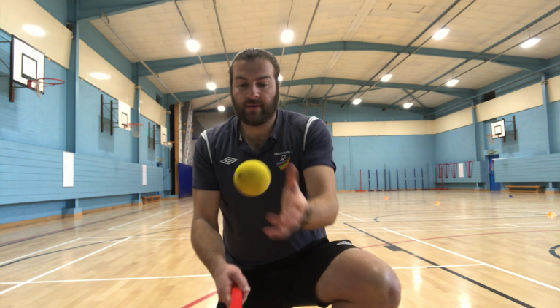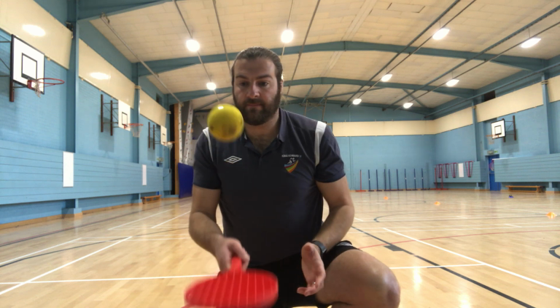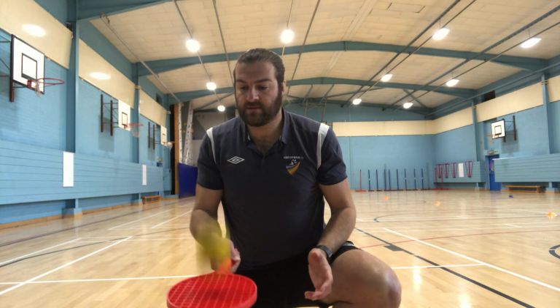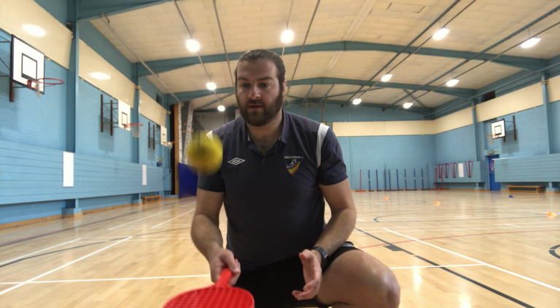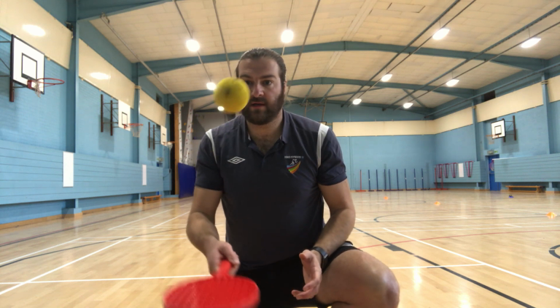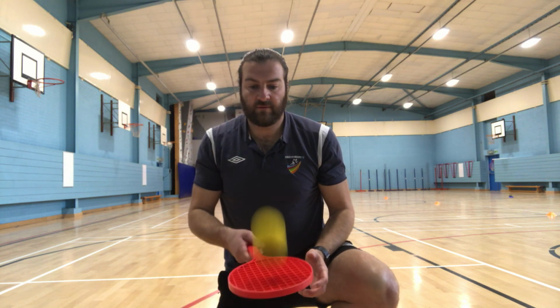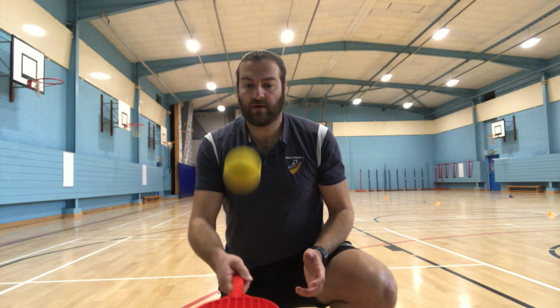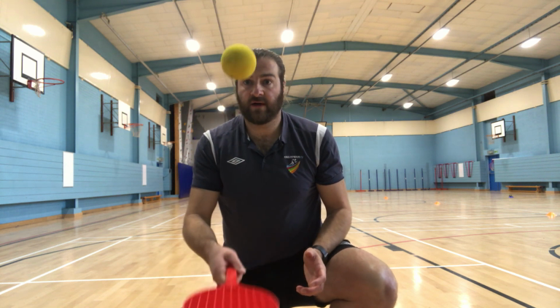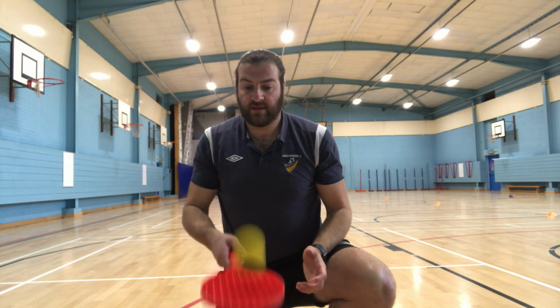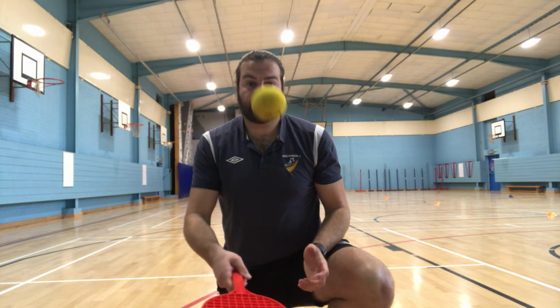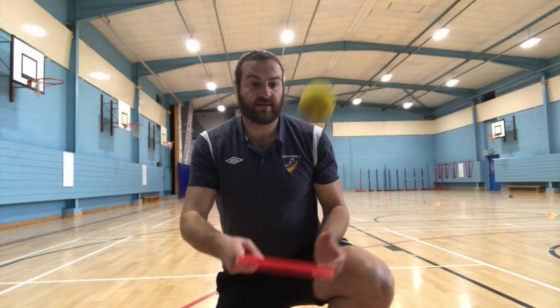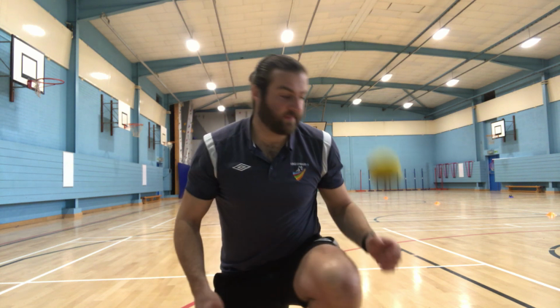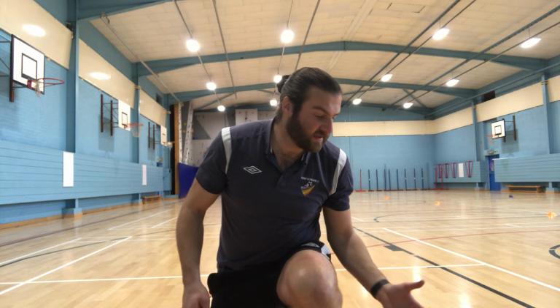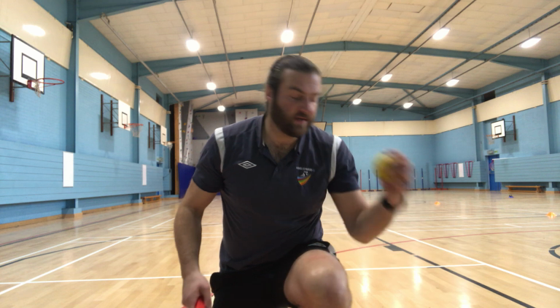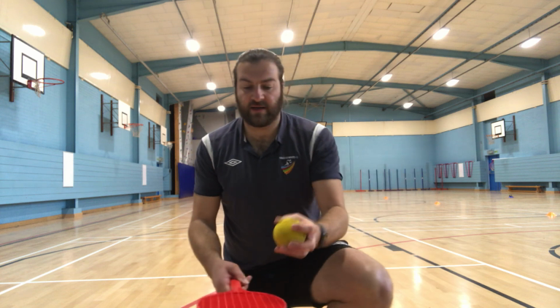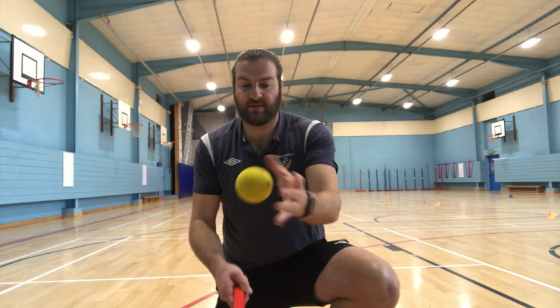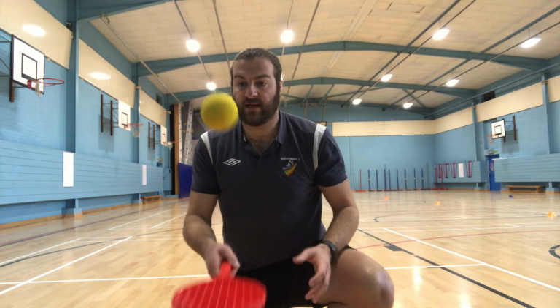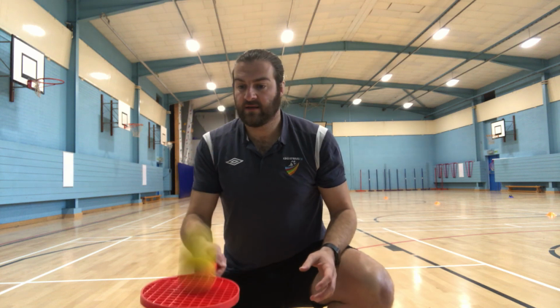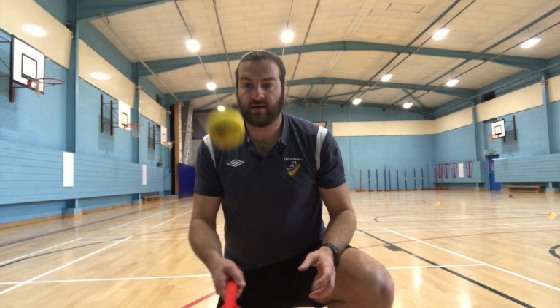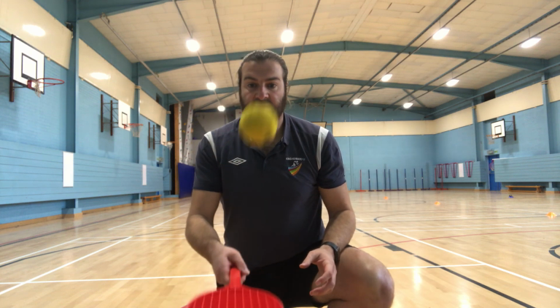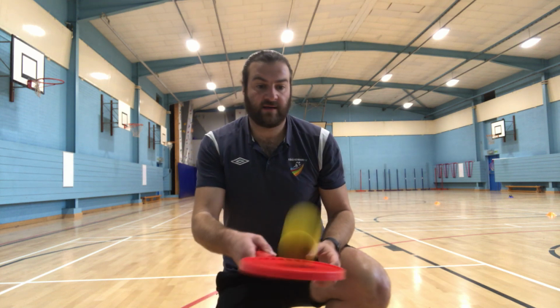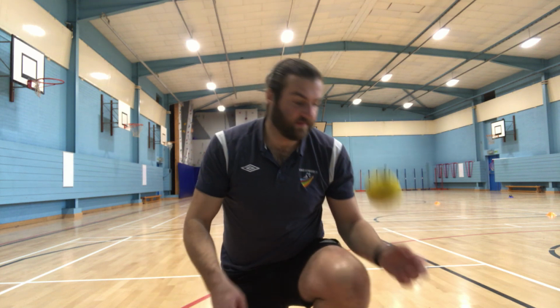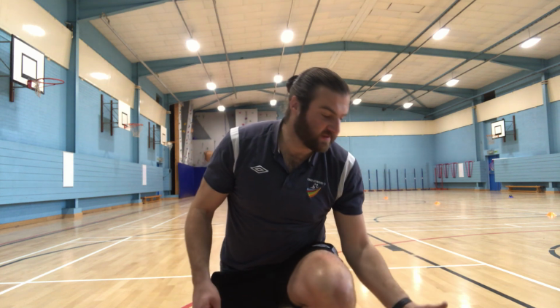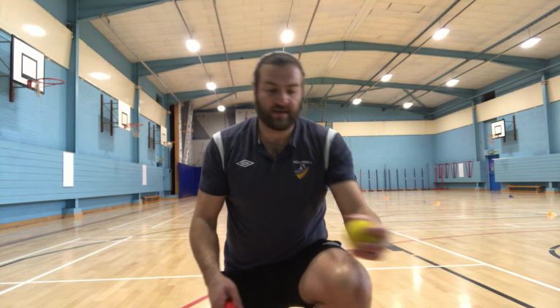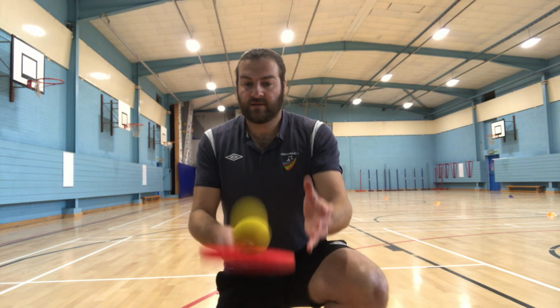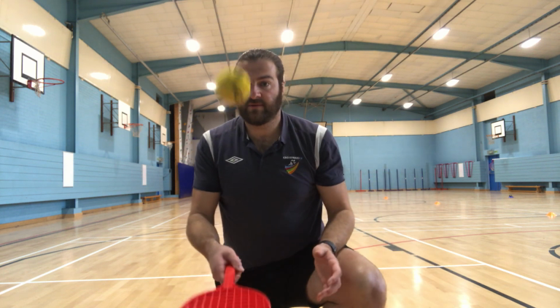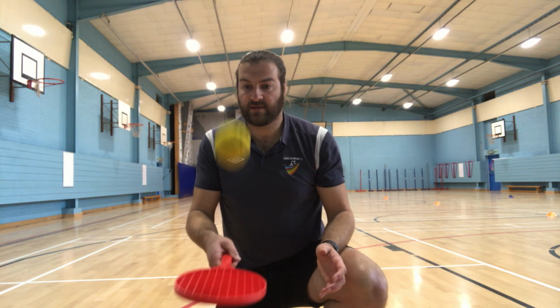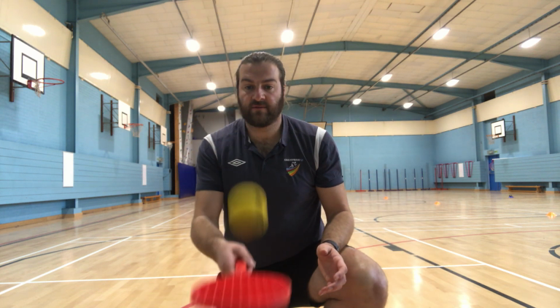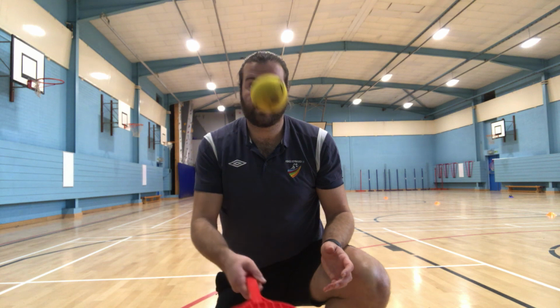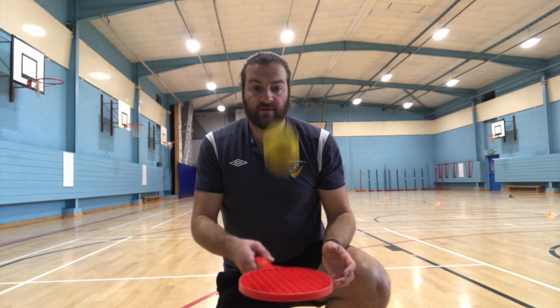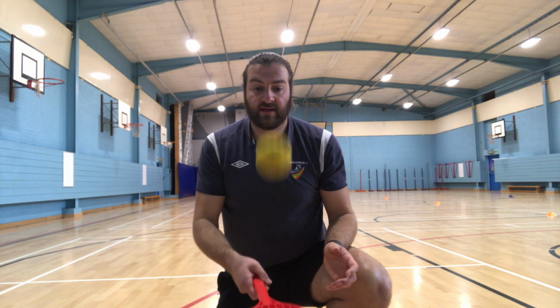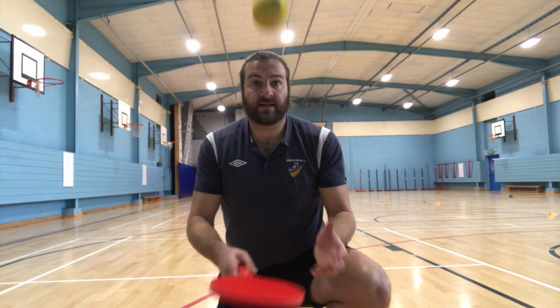And how many? One, two, three, four, five, six, seven. If I make a mistake I start again — seven, eight, nine, ten, eleven — made a mistake — twelve, thirteen, fourteen, fifteen, sixteen.